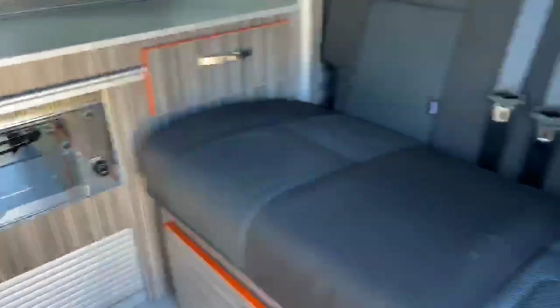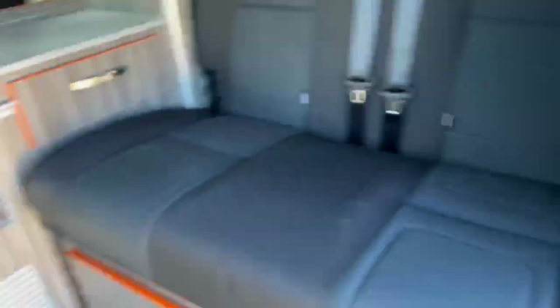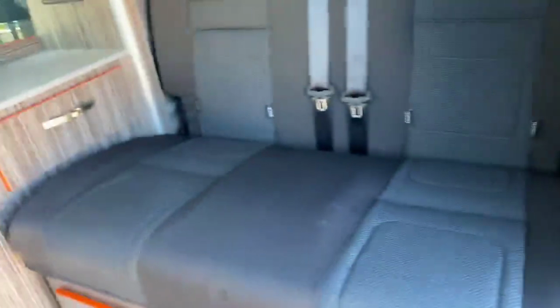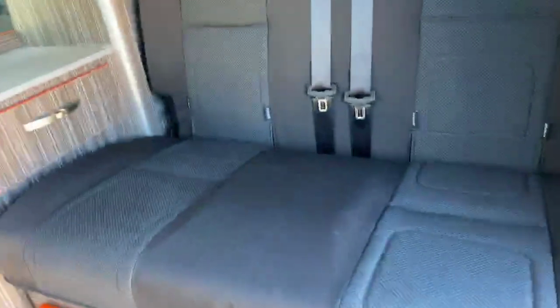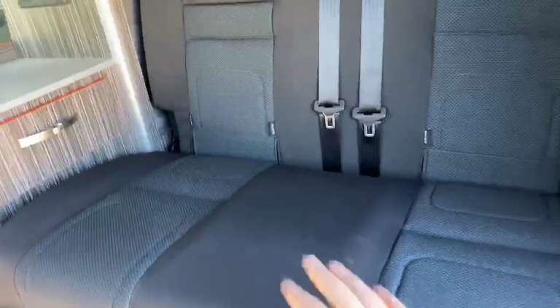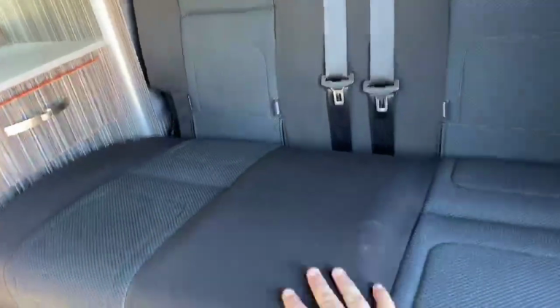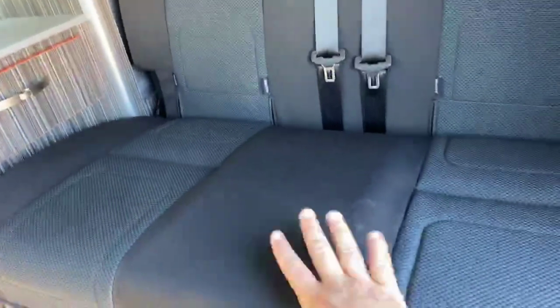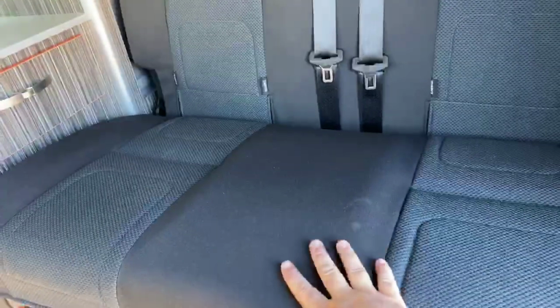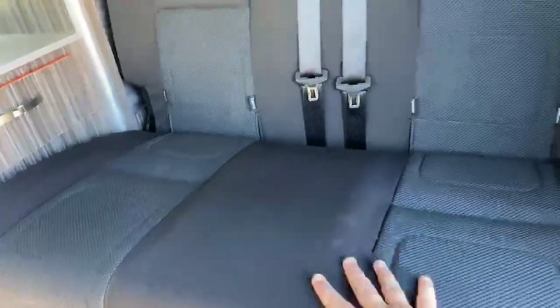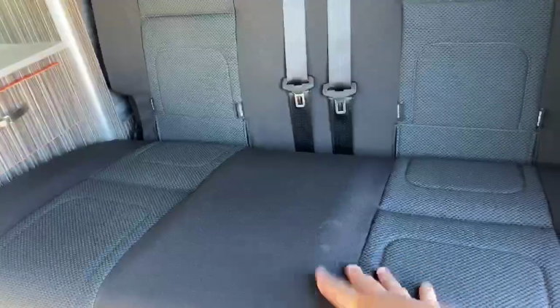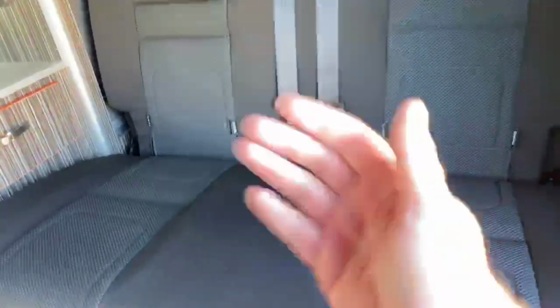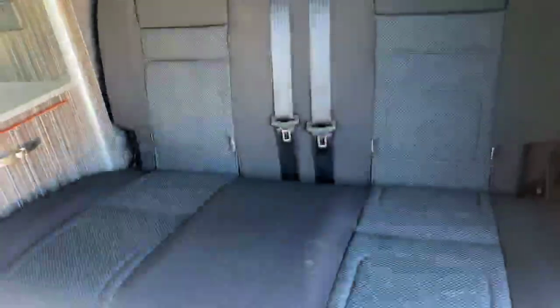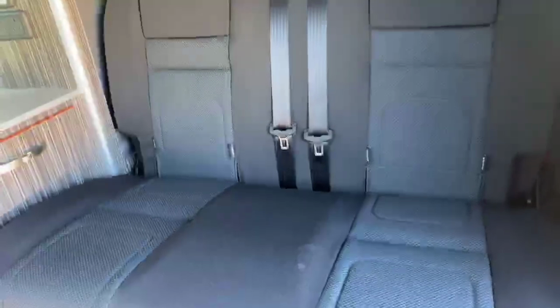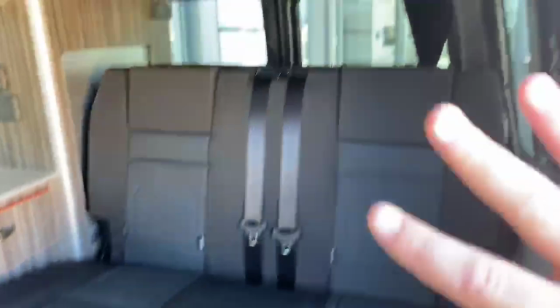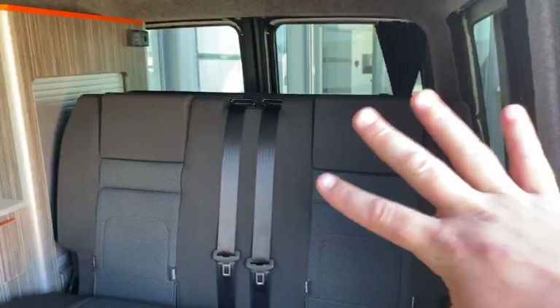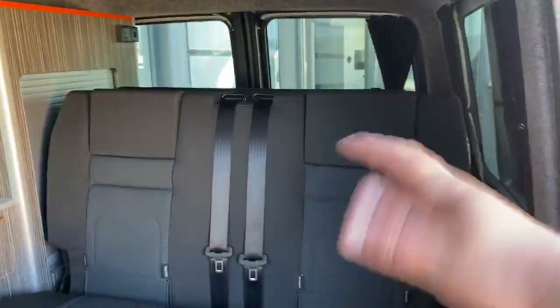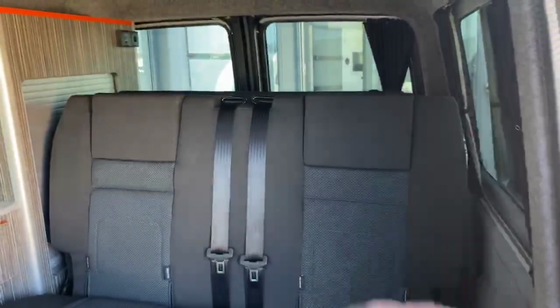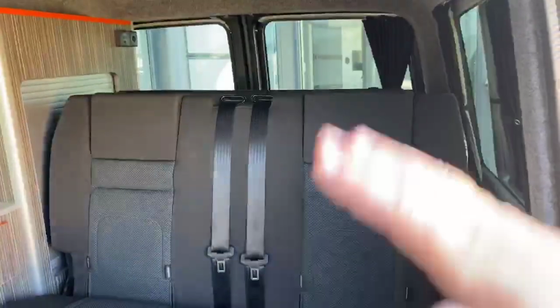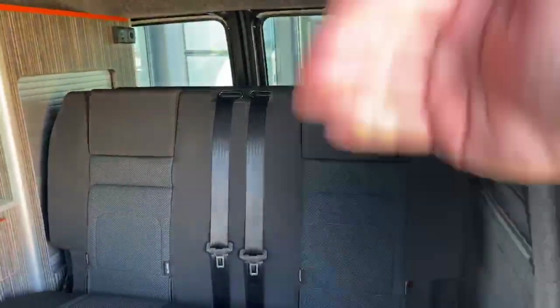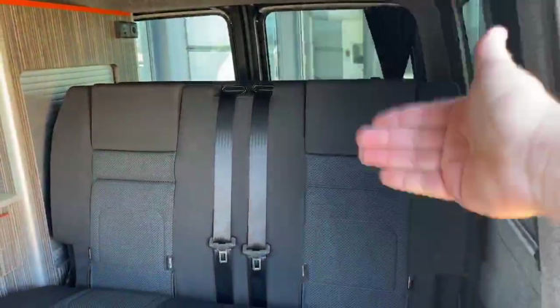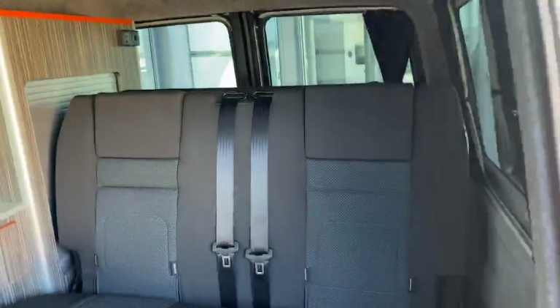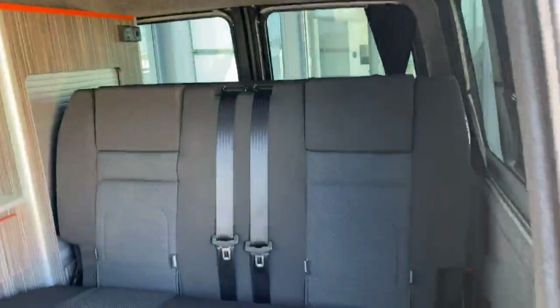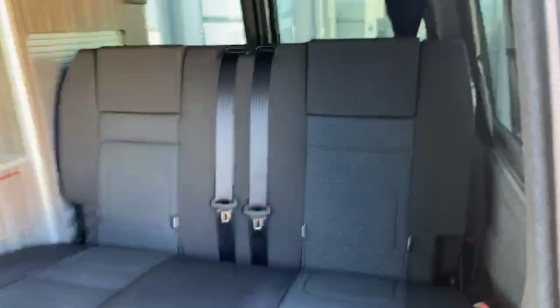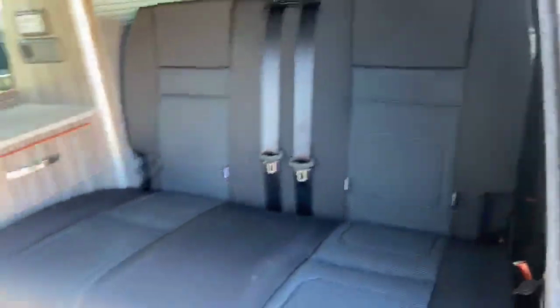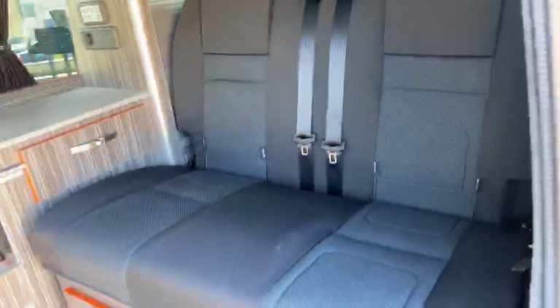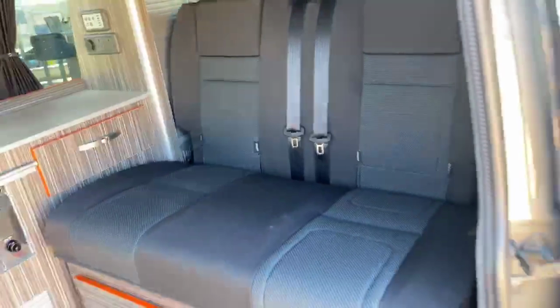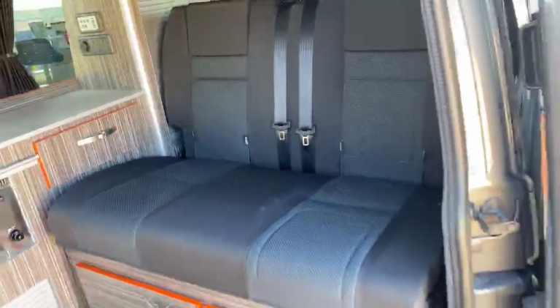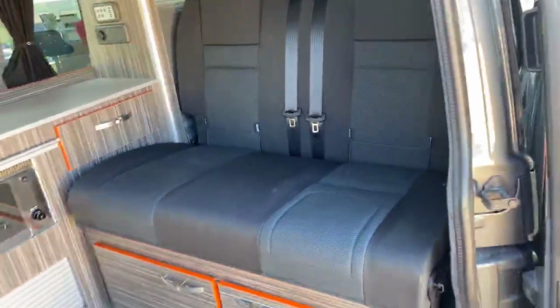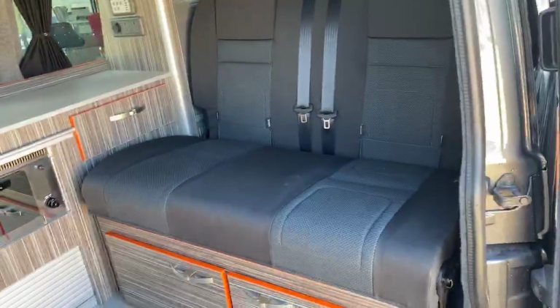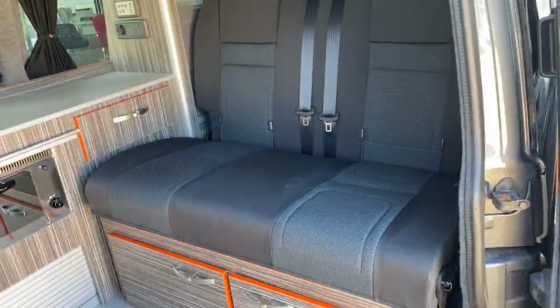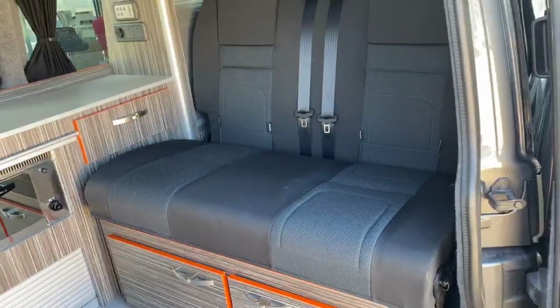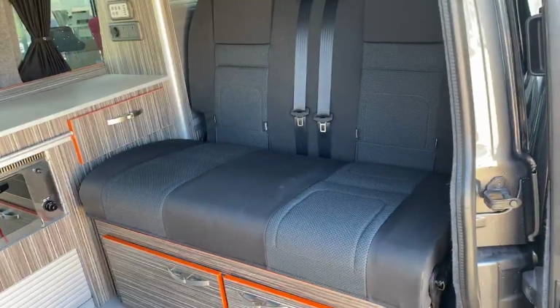Your RIB bed is located here — this section drops forwards, the central section drops down and the rear section drops back, giving you a completely flat surface to sleep on: a very spacious double bed.